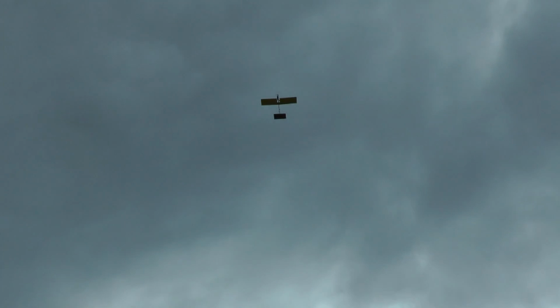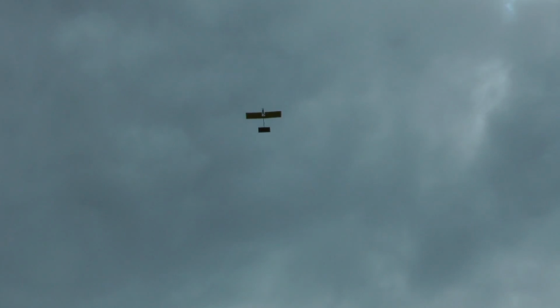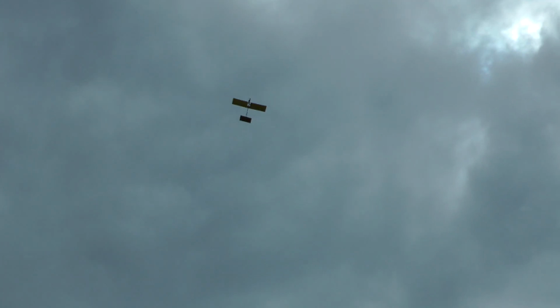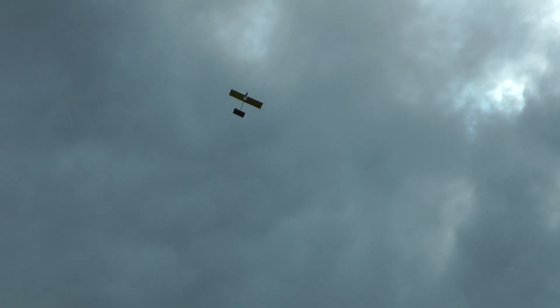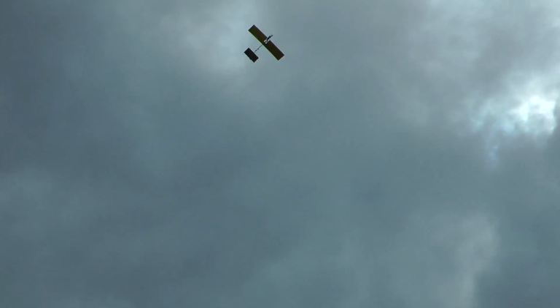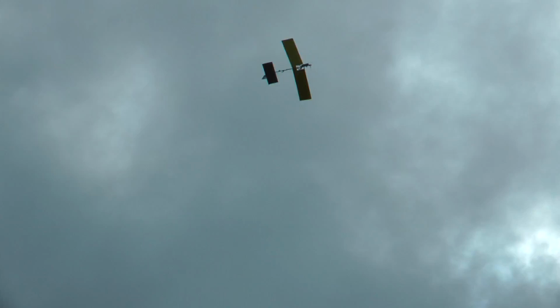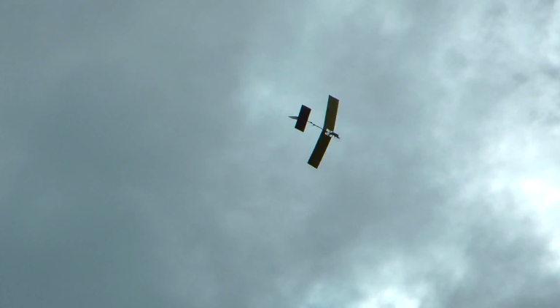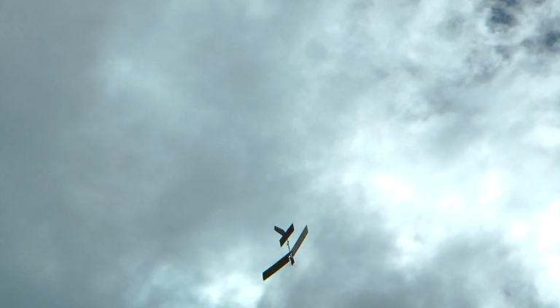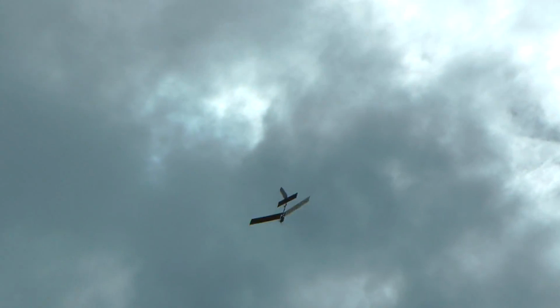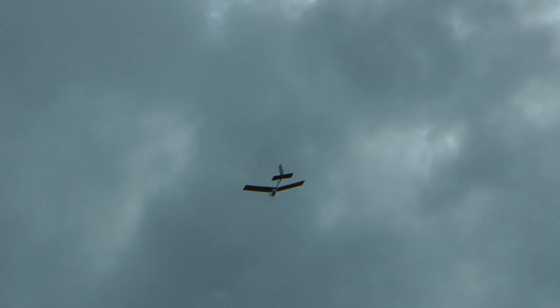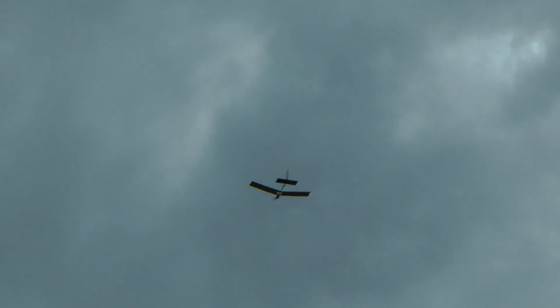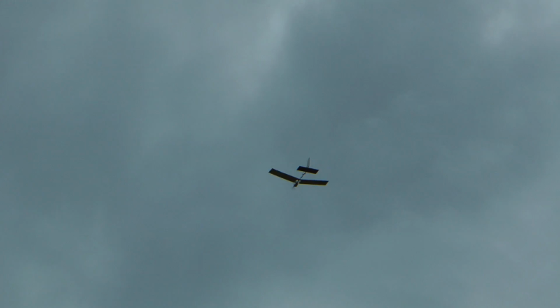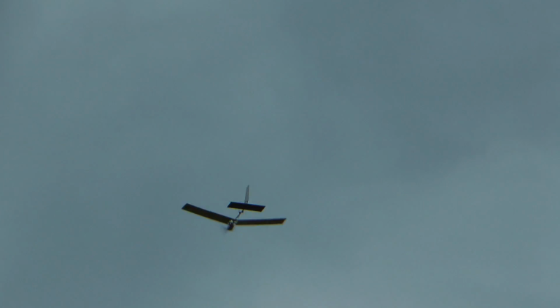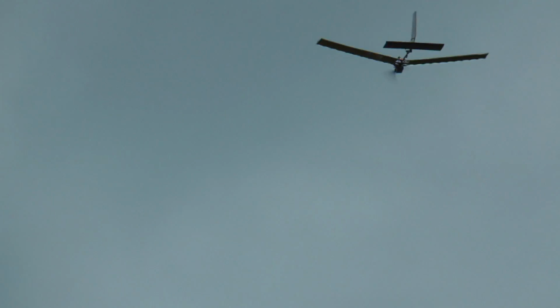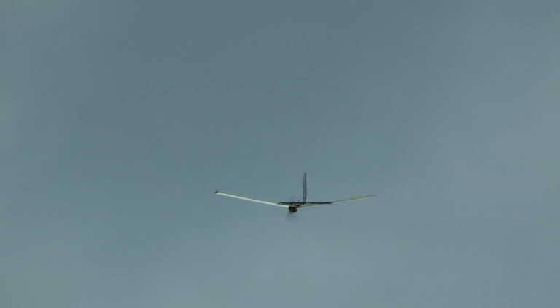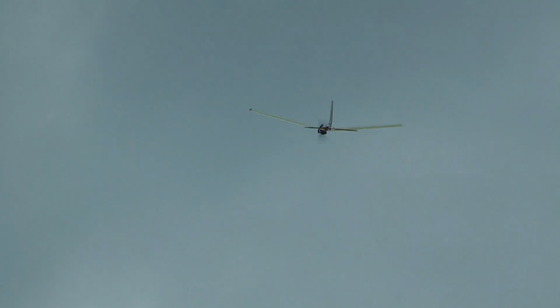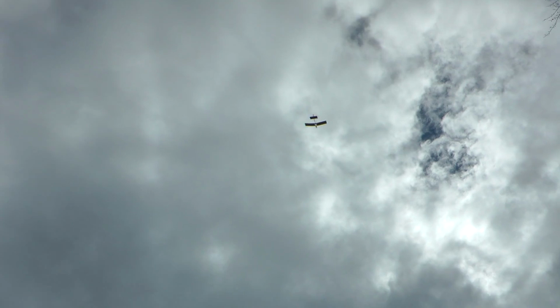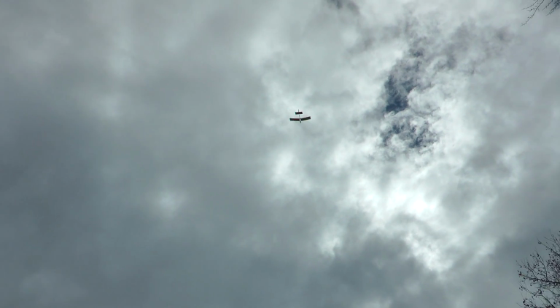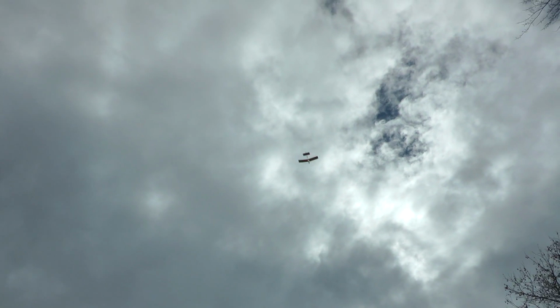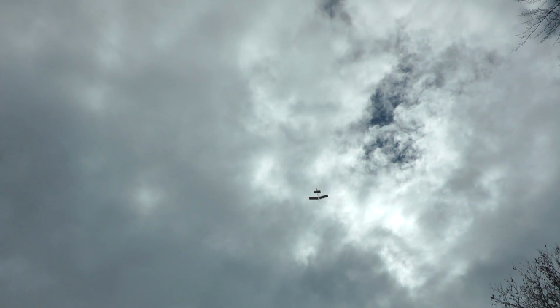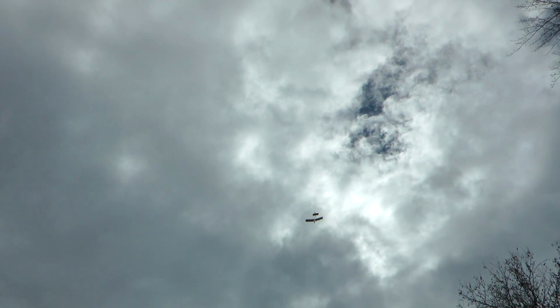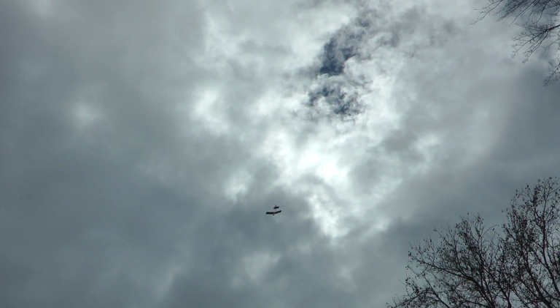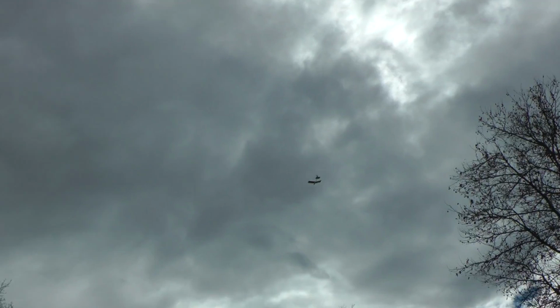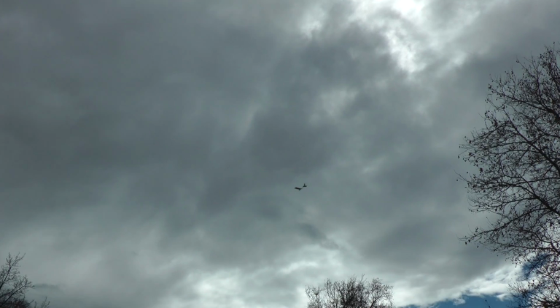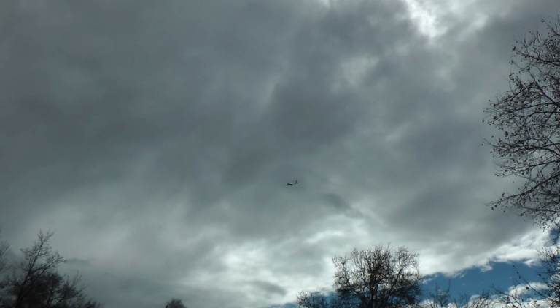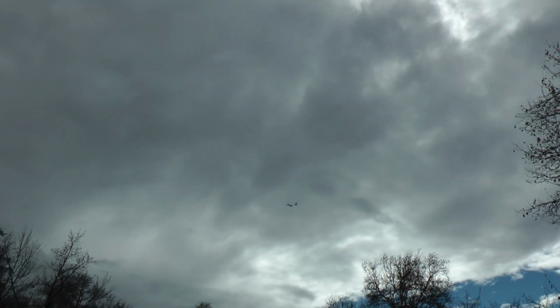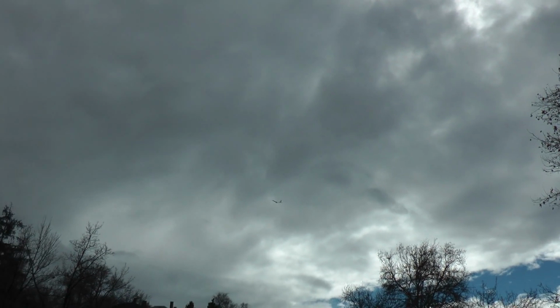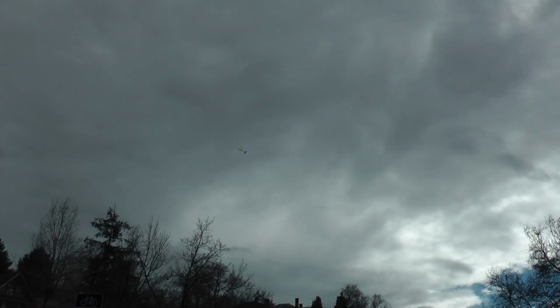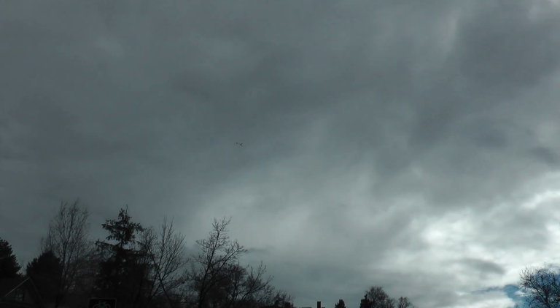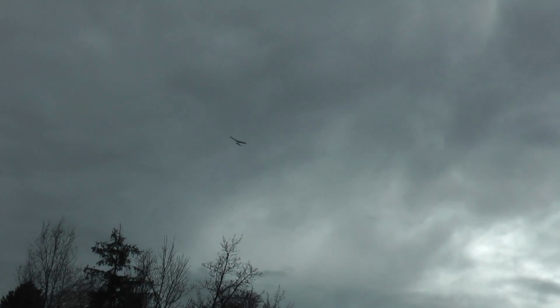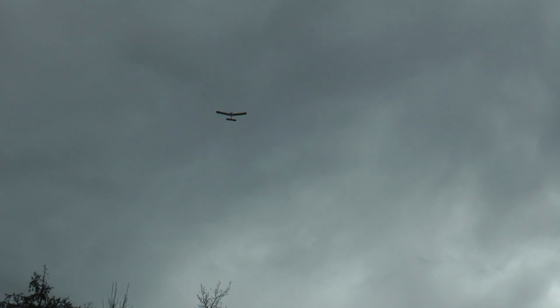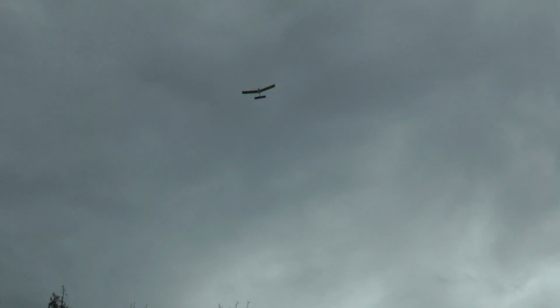Dude, the FAA is going to come hunt you down. Take it up really high and do a nose dive. If I did that, the wings would rip off. They look like they might rip off right now.